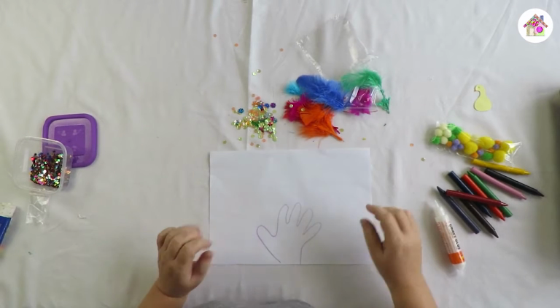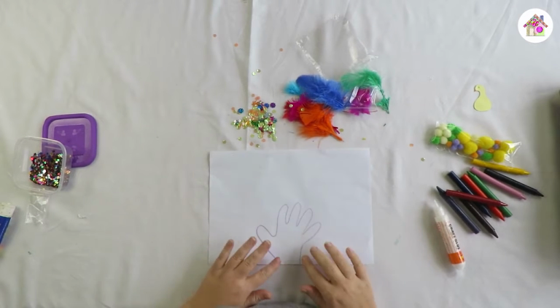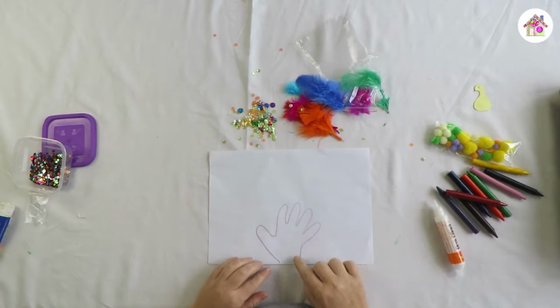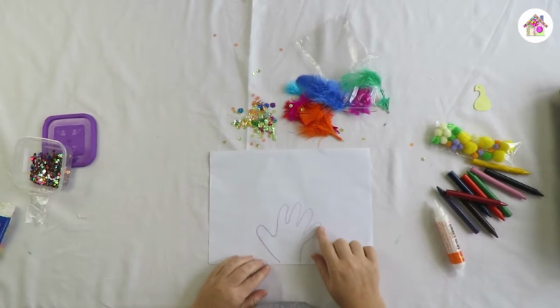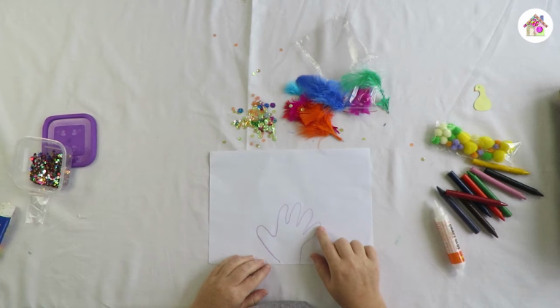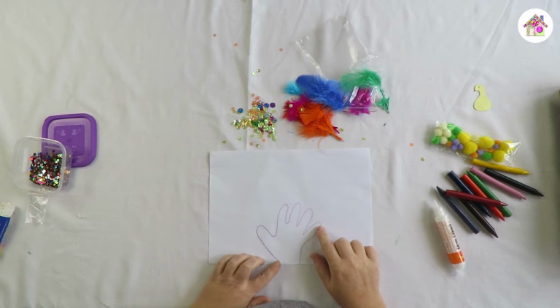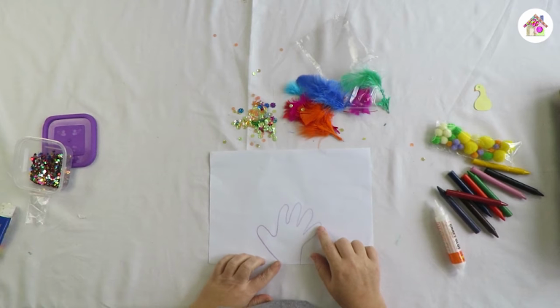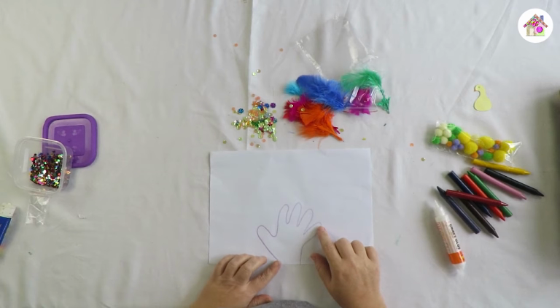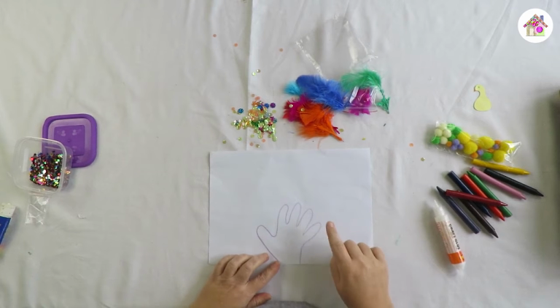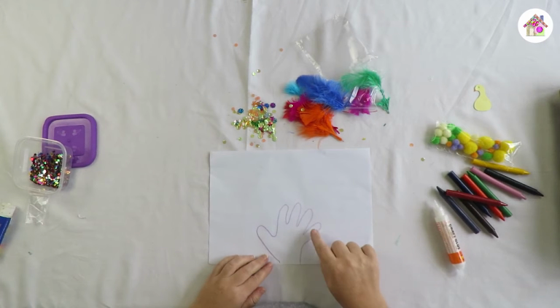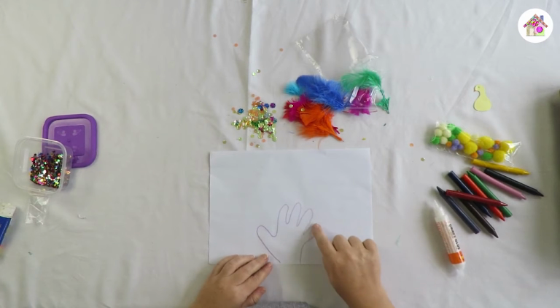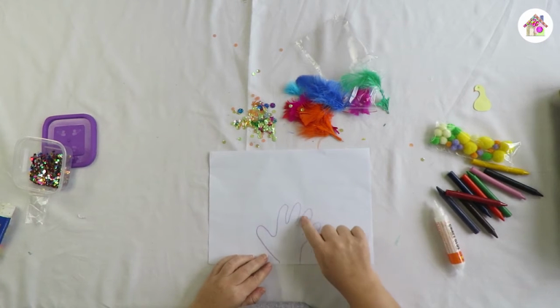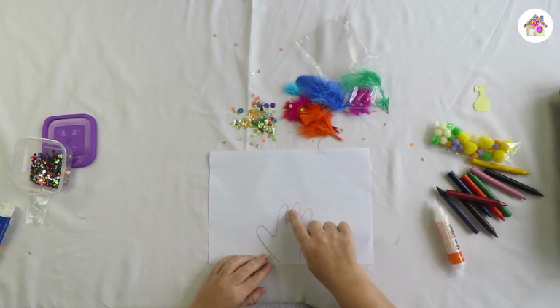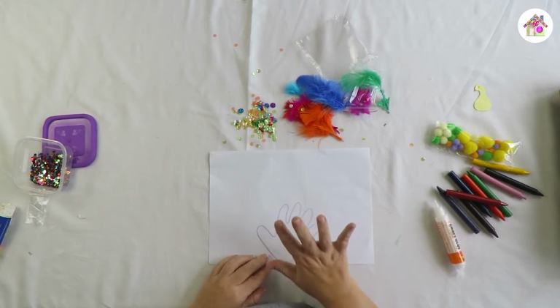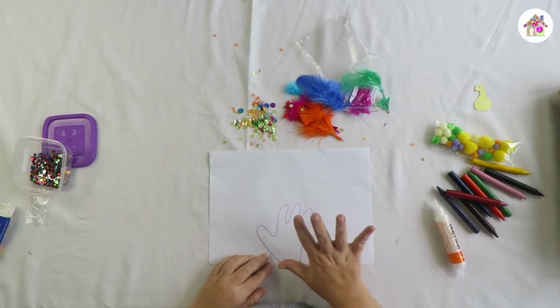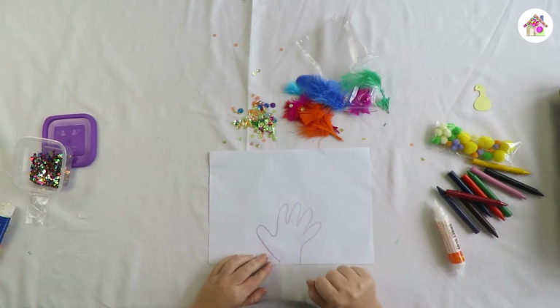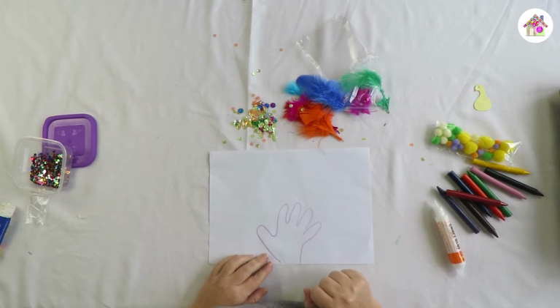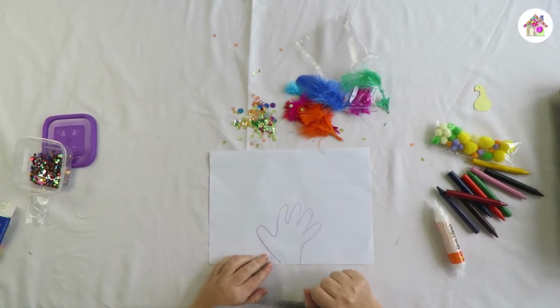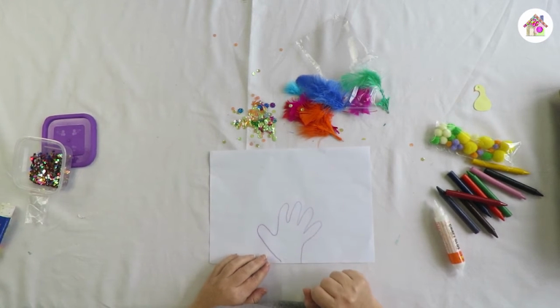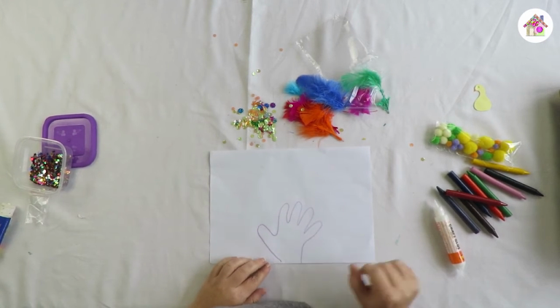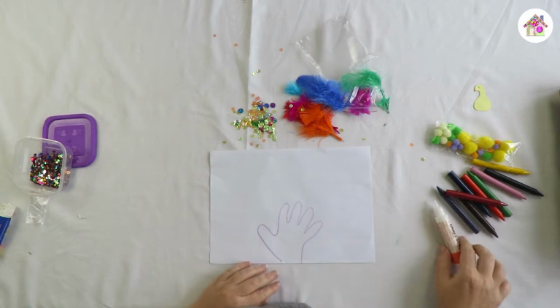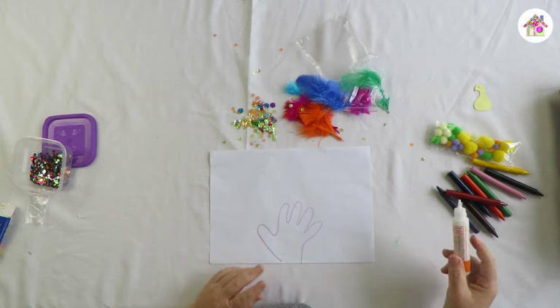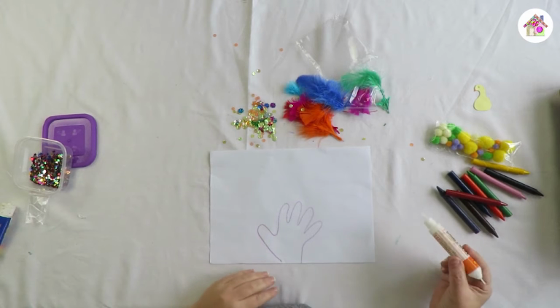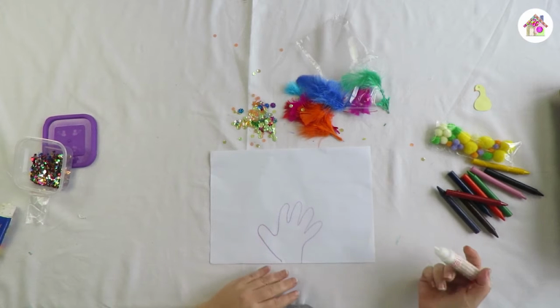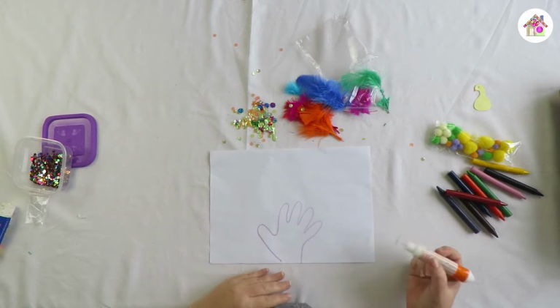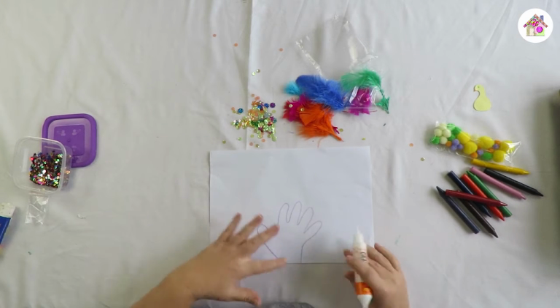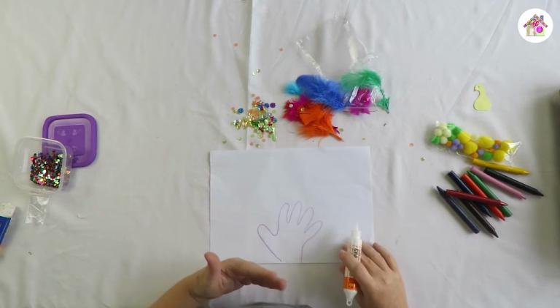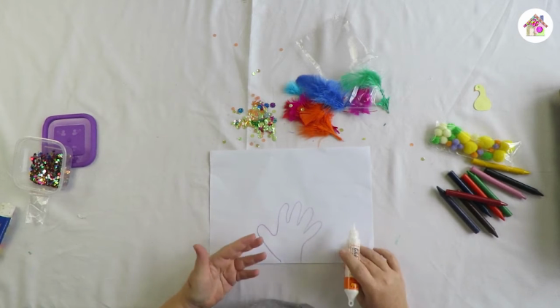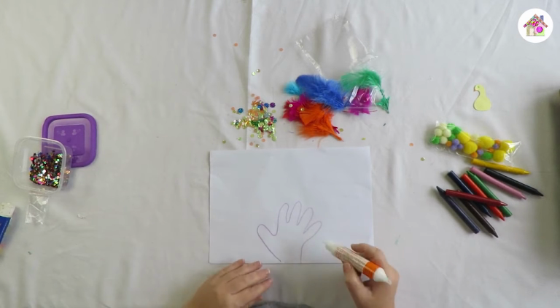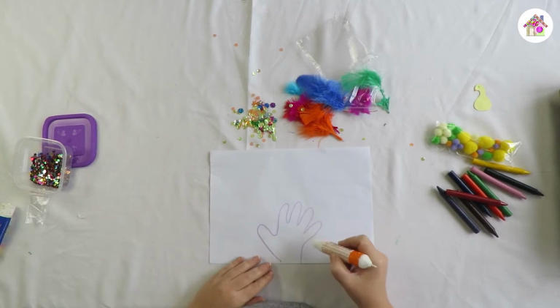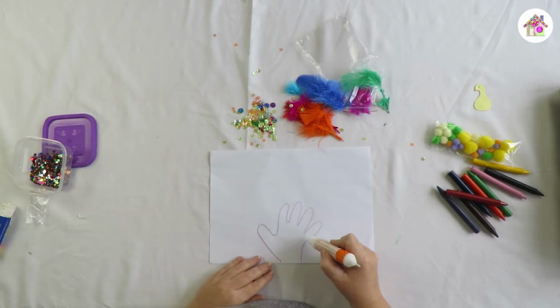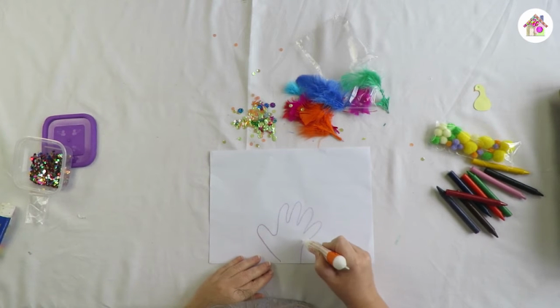We've got our little hand that we've drawn from Jade. Our fingers are going to be the feathers of the peacock, so now we're going to decorate it. You can color it in — I'm going to stick some feathers on it first.